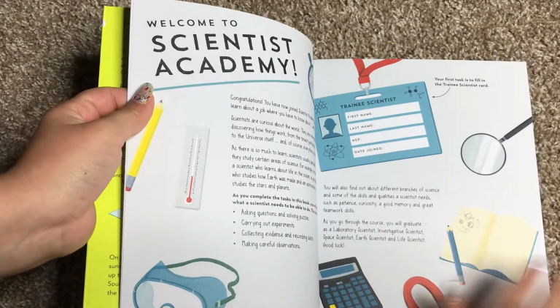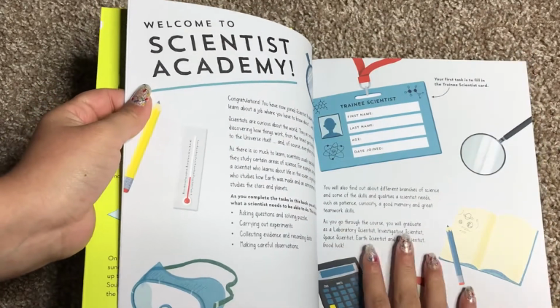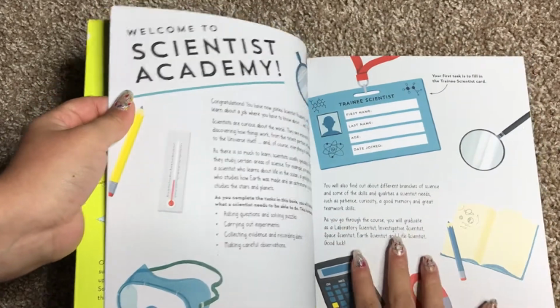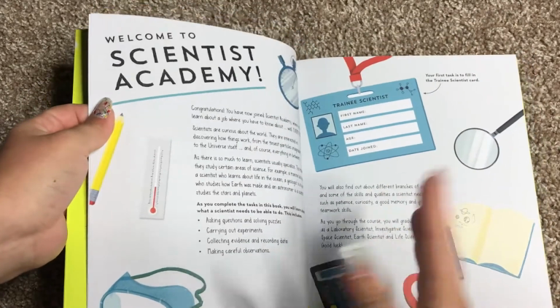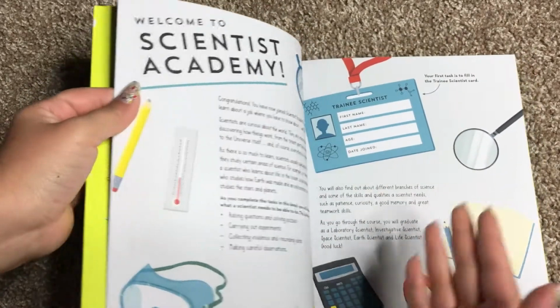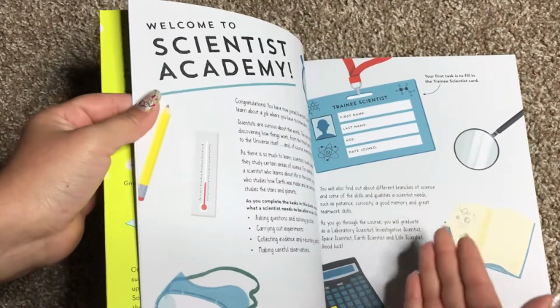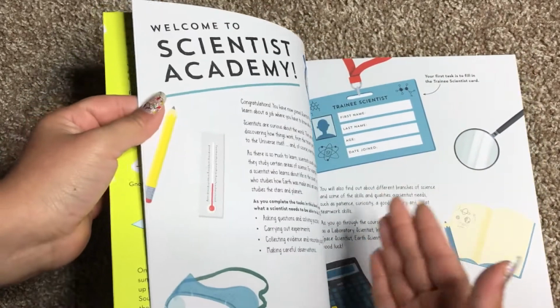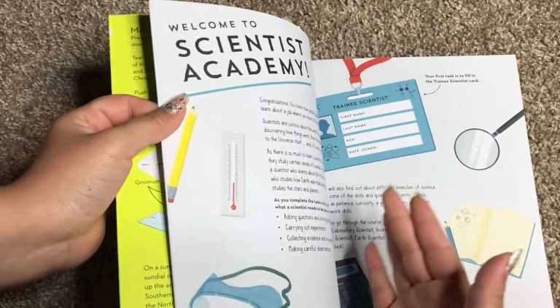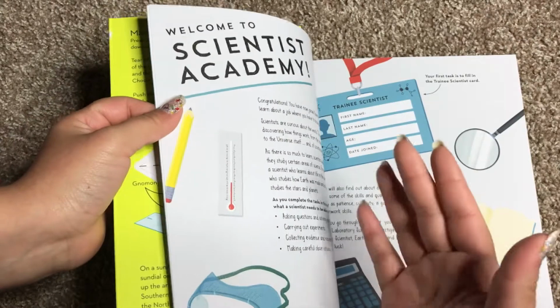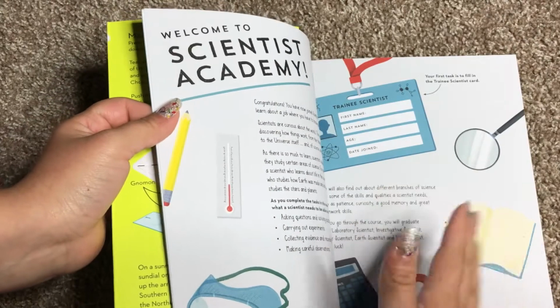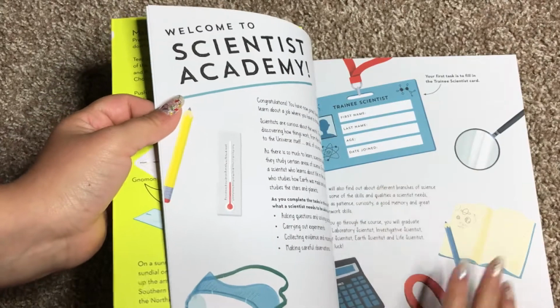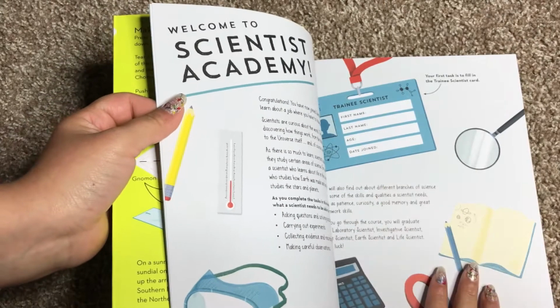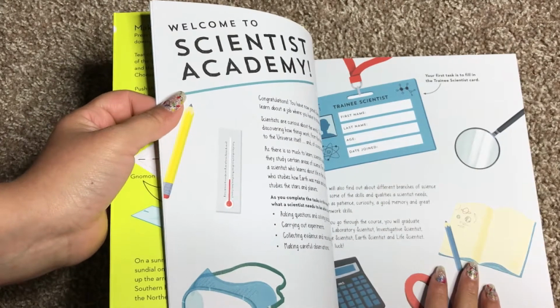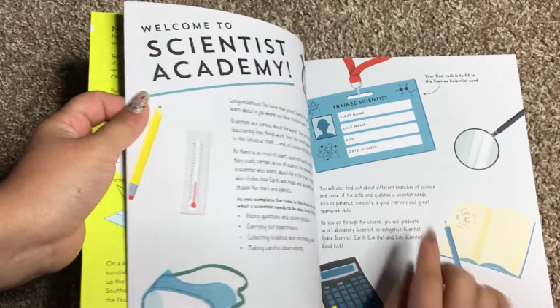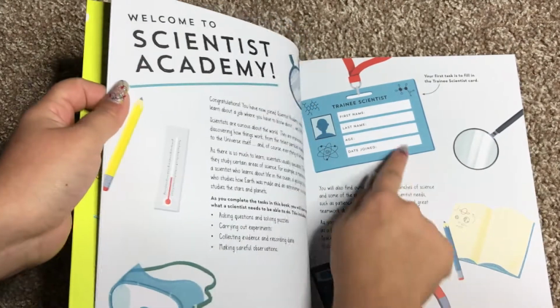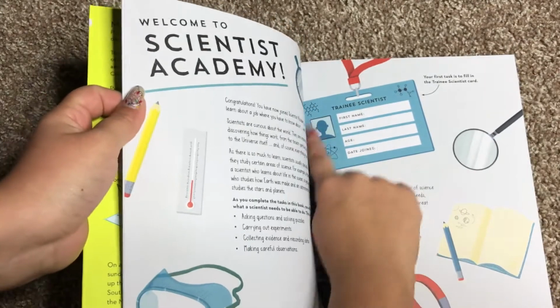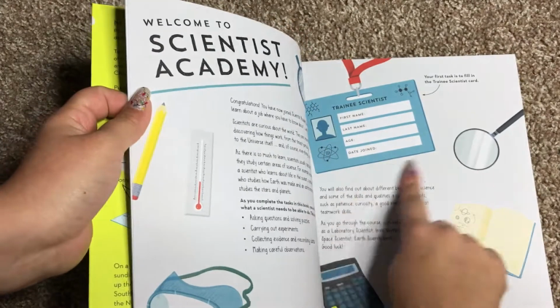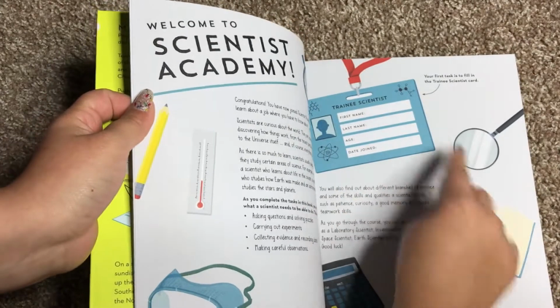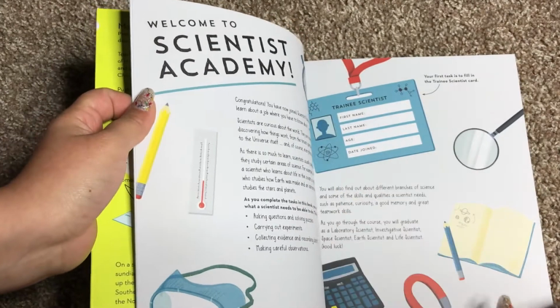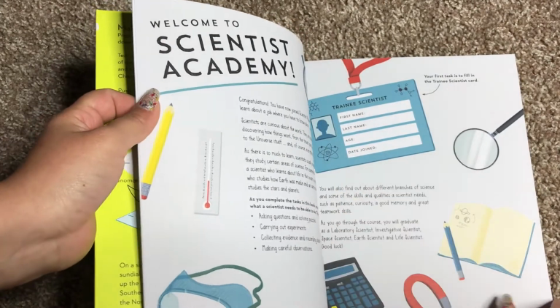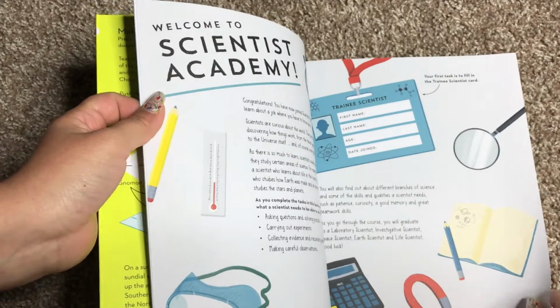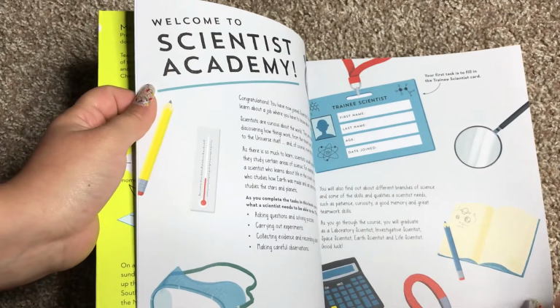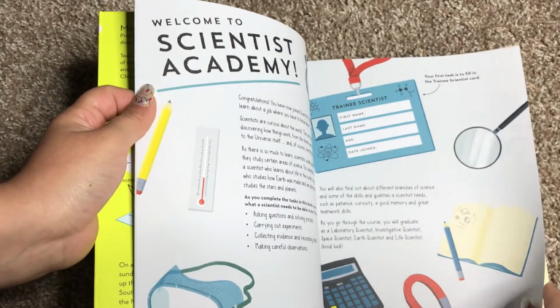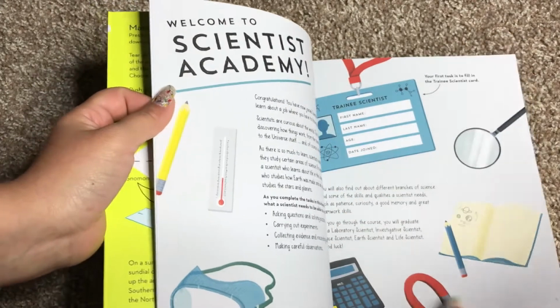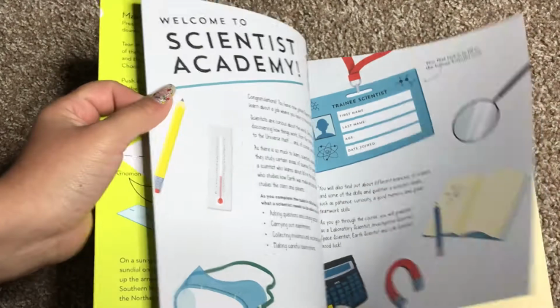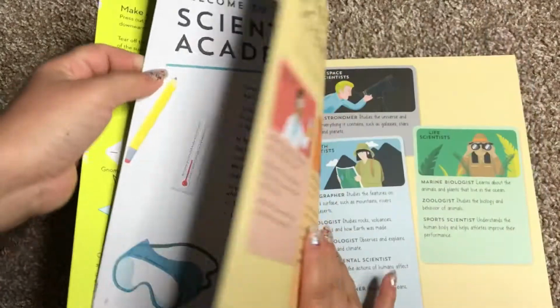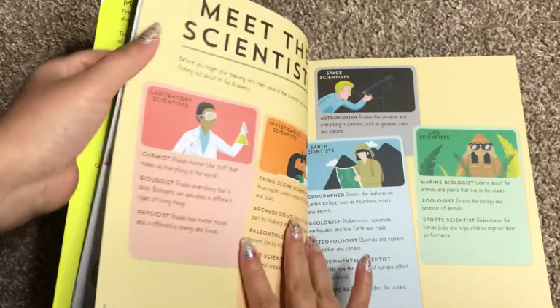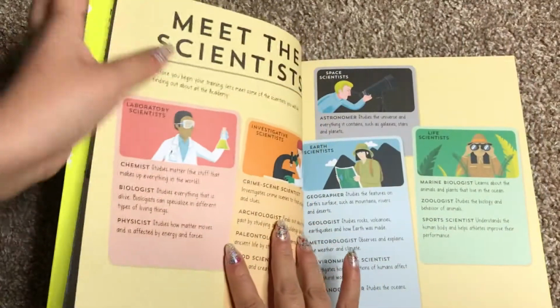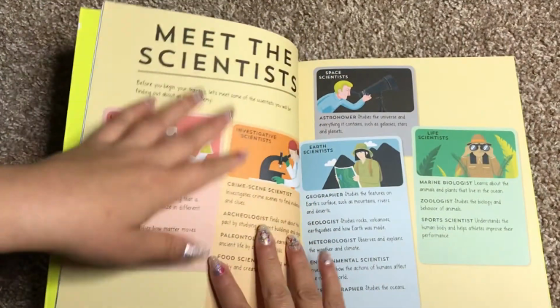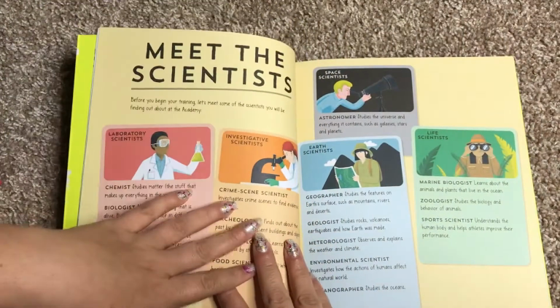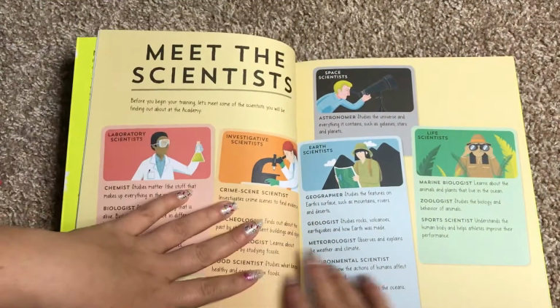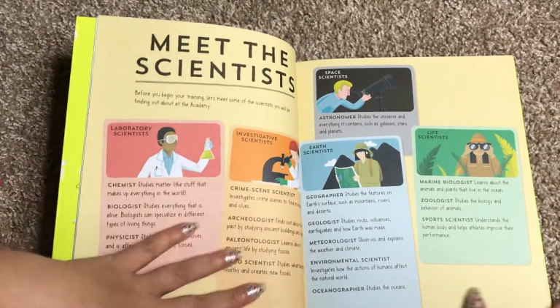What's really cool is that your child can make each of the Academy books their own by writing in their first and last name, their age, and the date that they joined. So they feel super official with it.